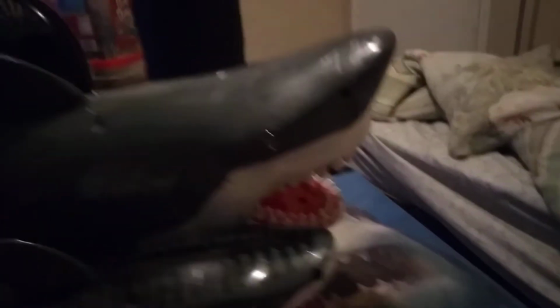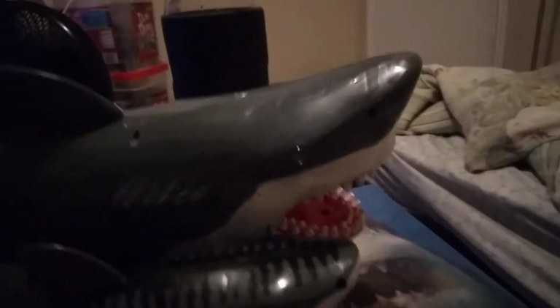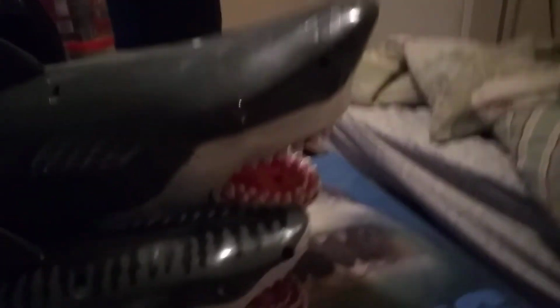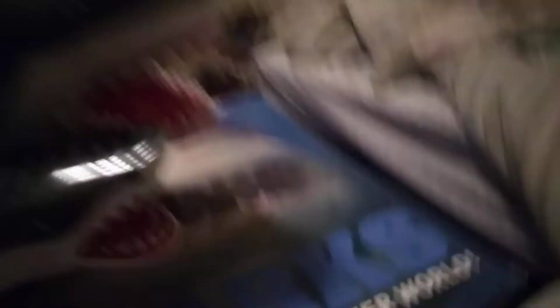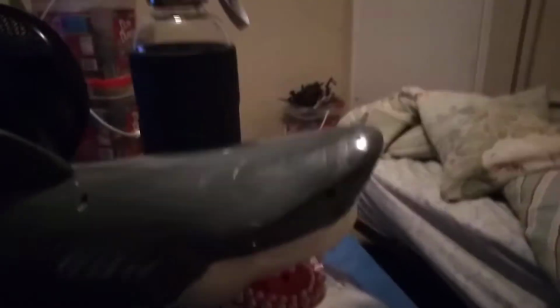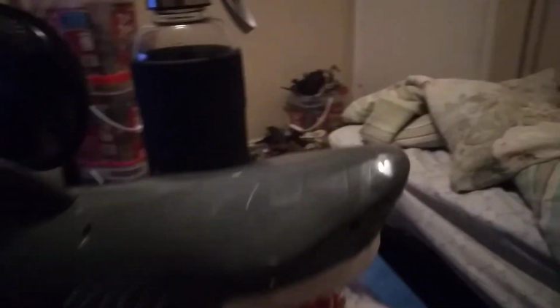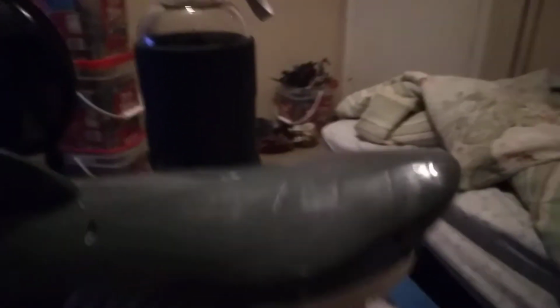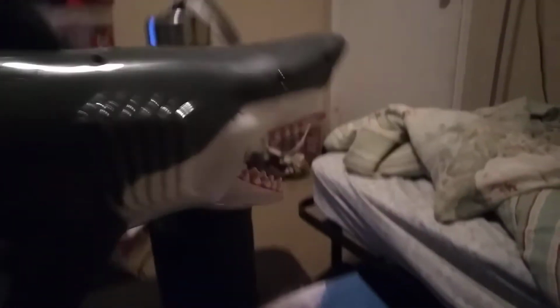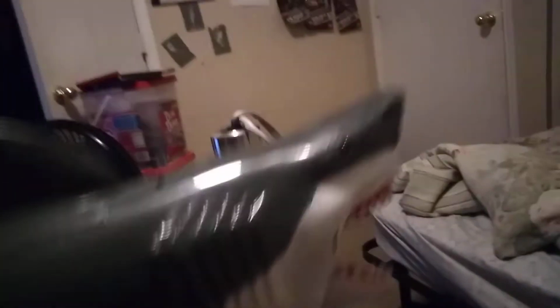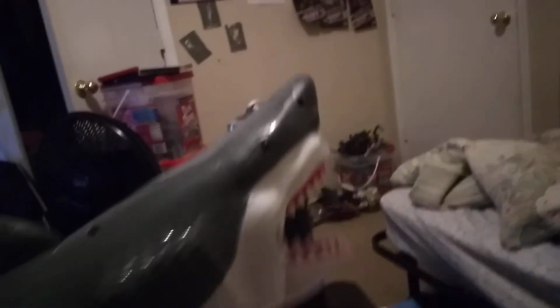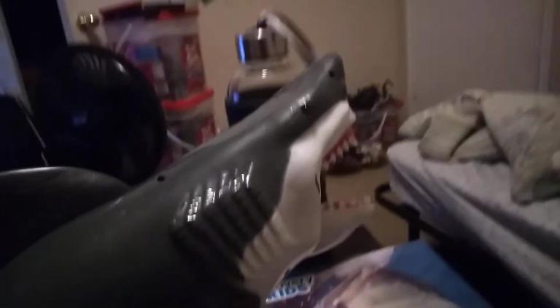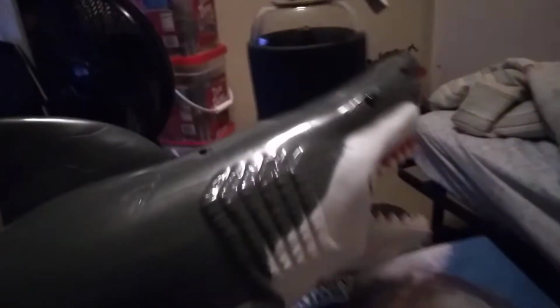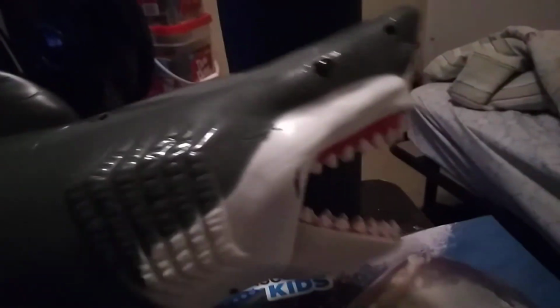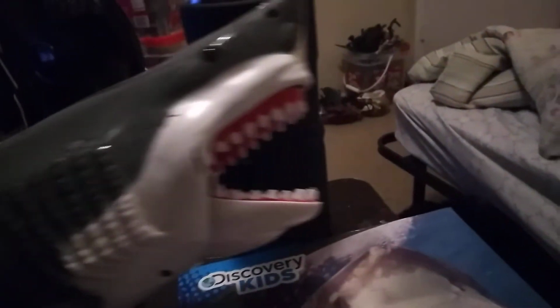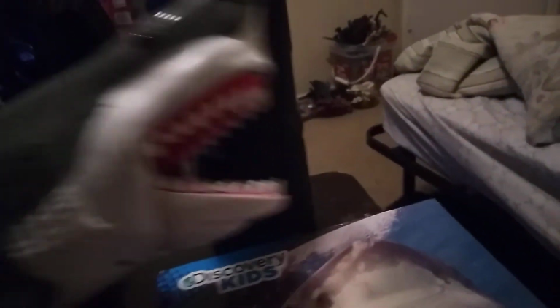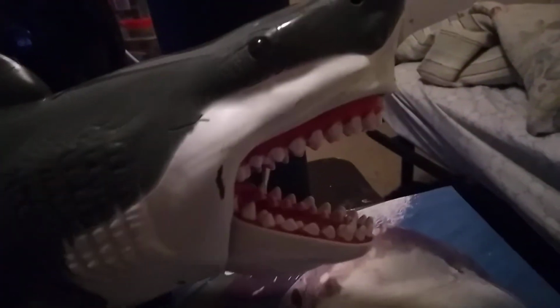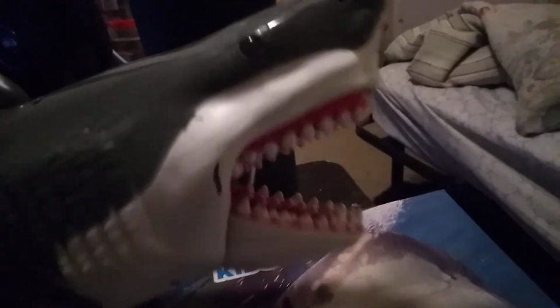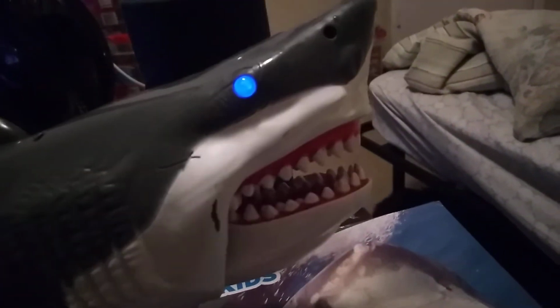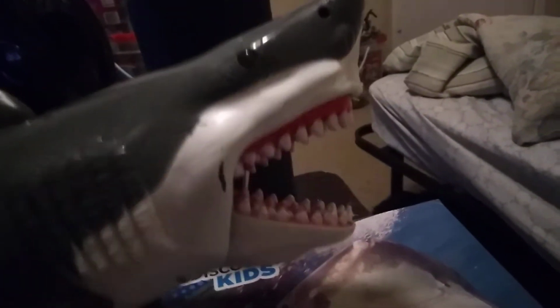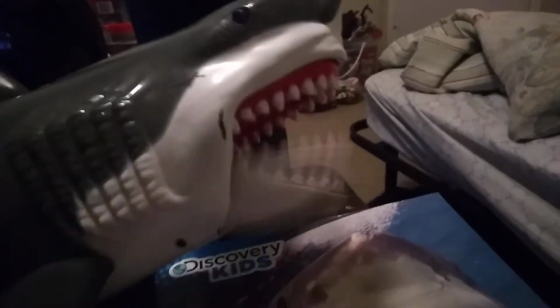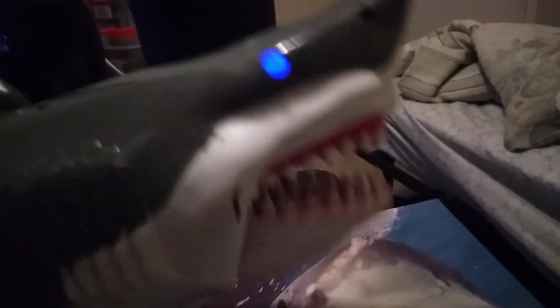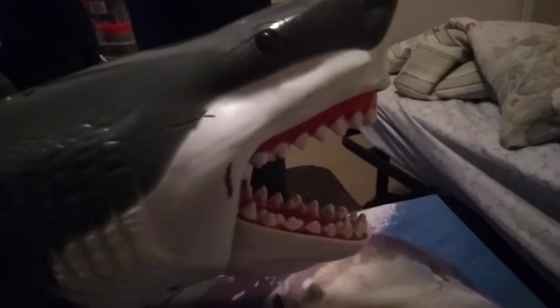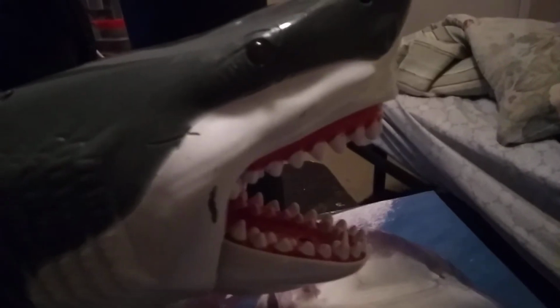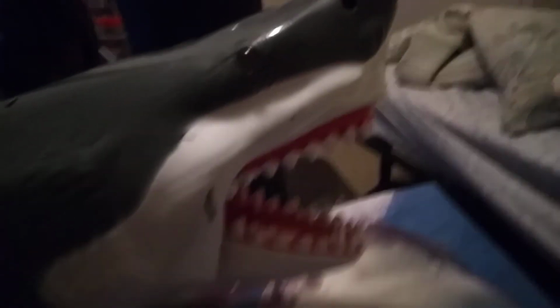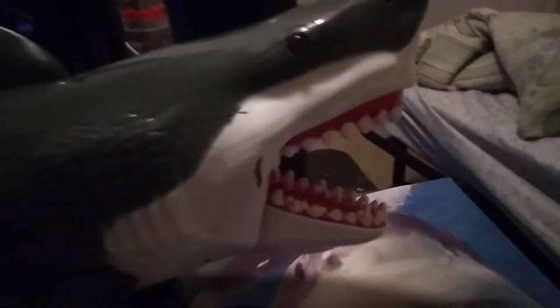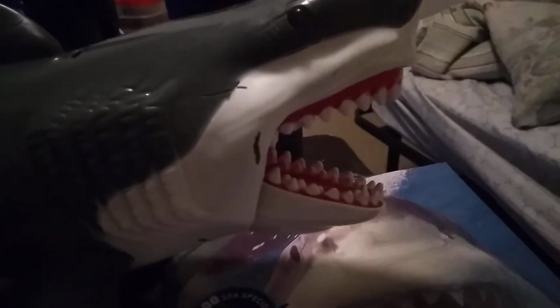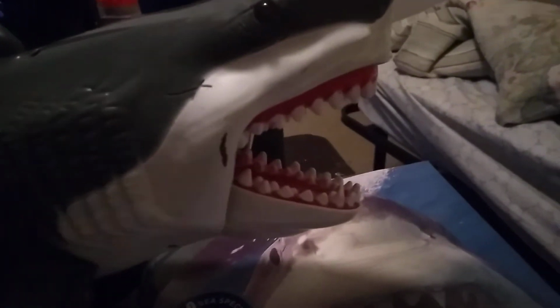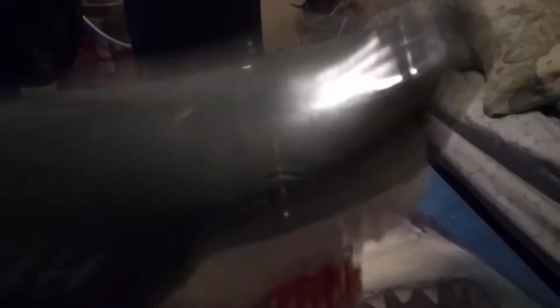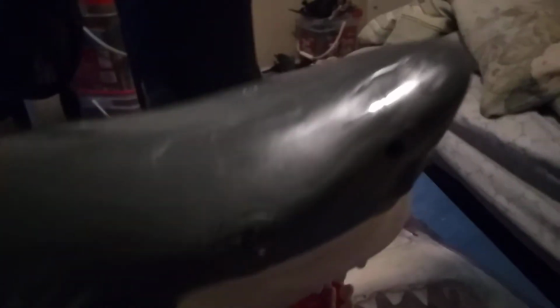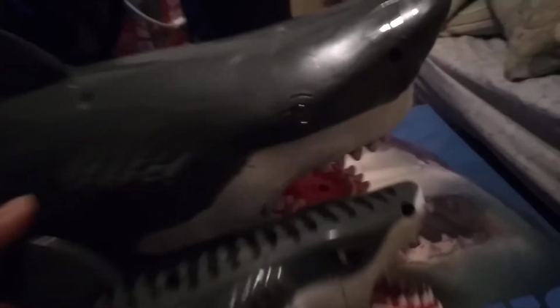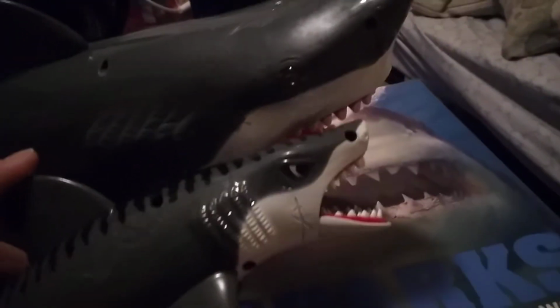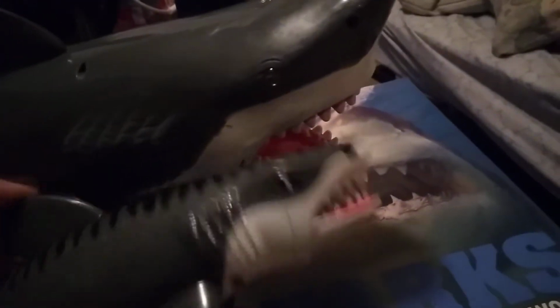Today we're going to be reviewing the Adventure Force Giant Light Up Megalodon. This thing's frickin' awesome. It came with some divers and a lot of stuff. And a little friend — Tiger.